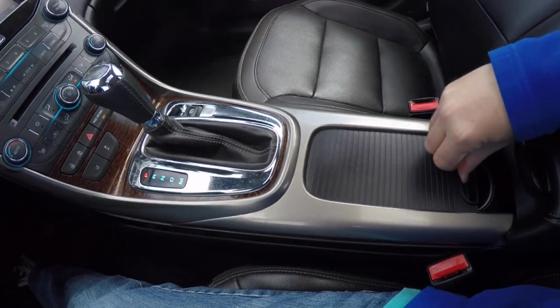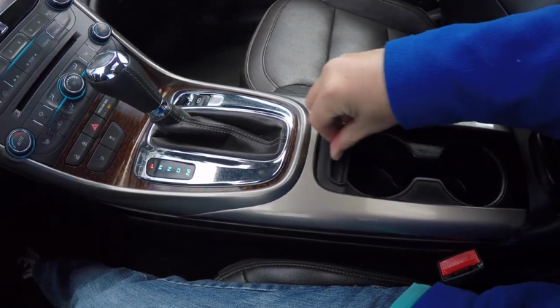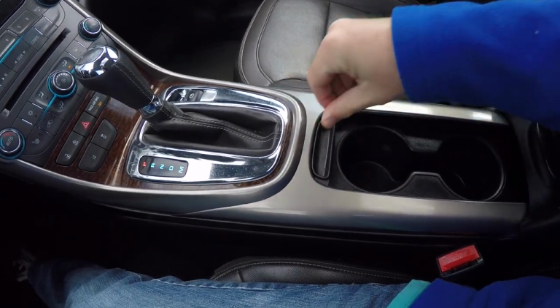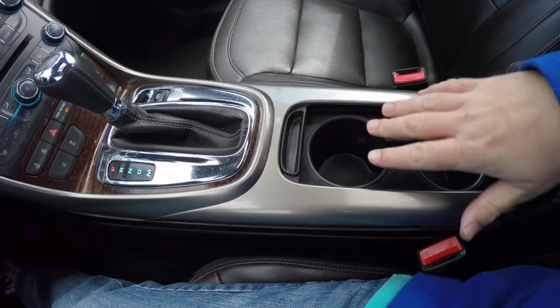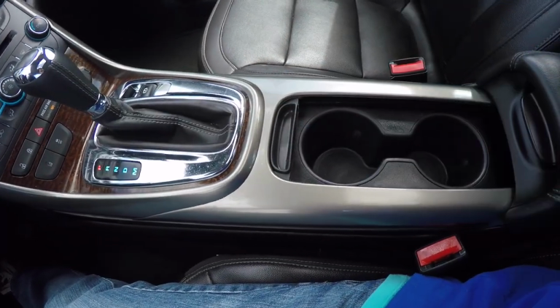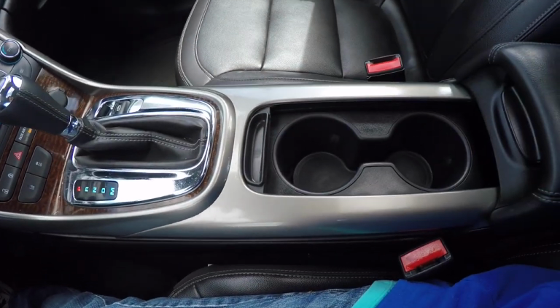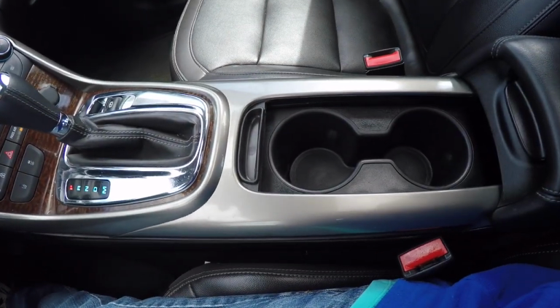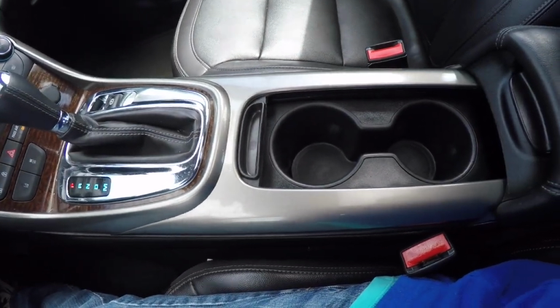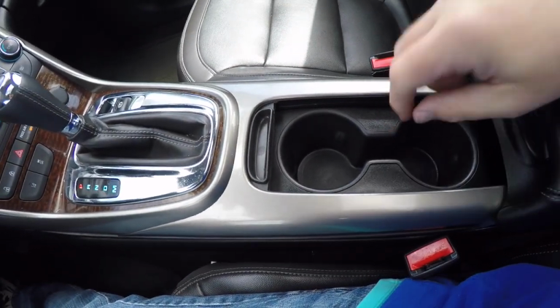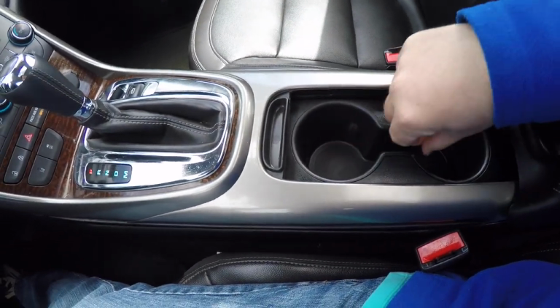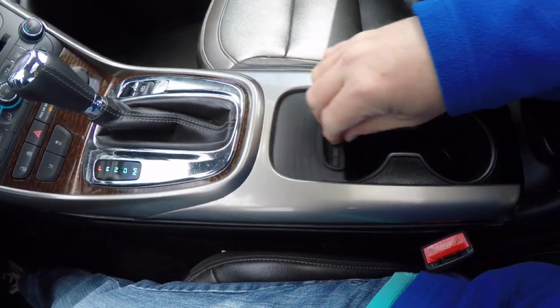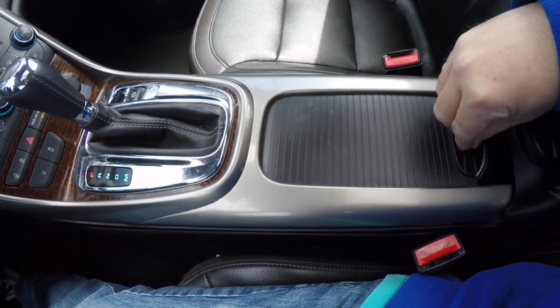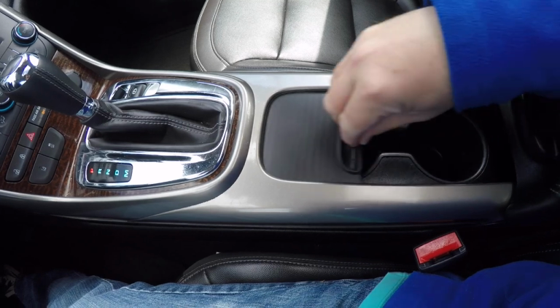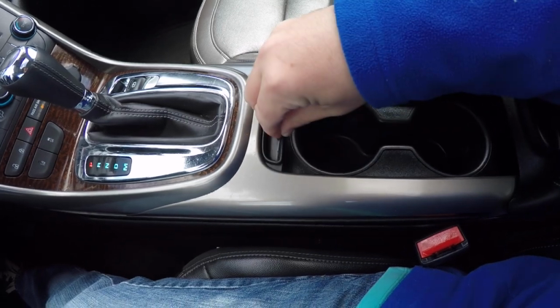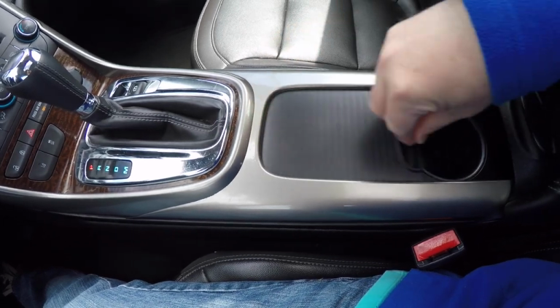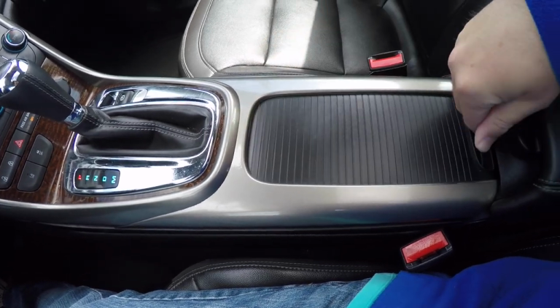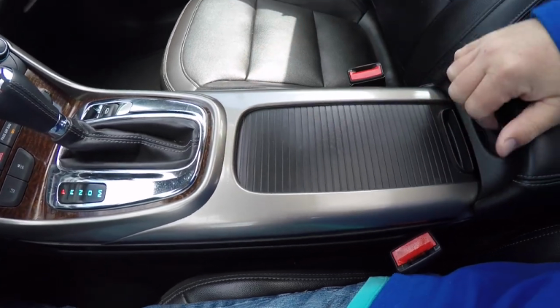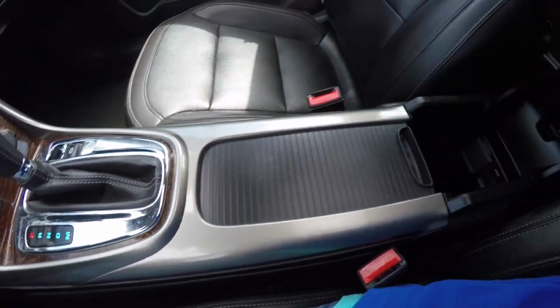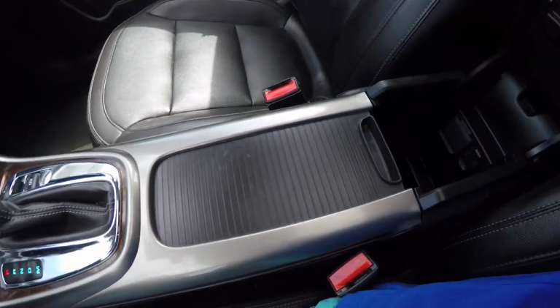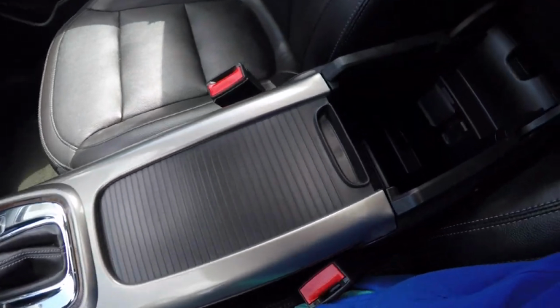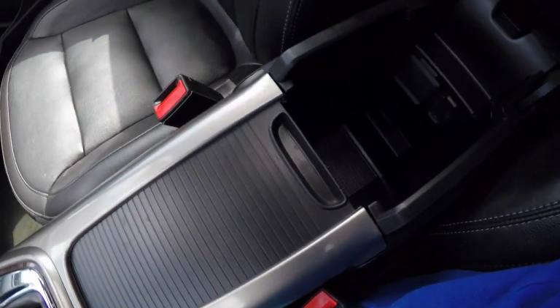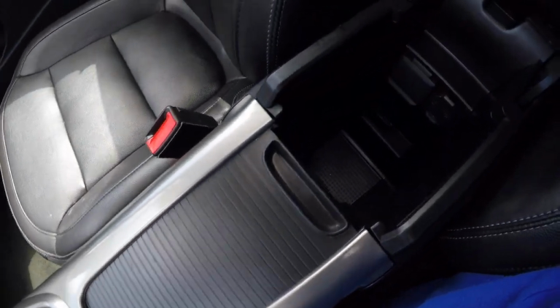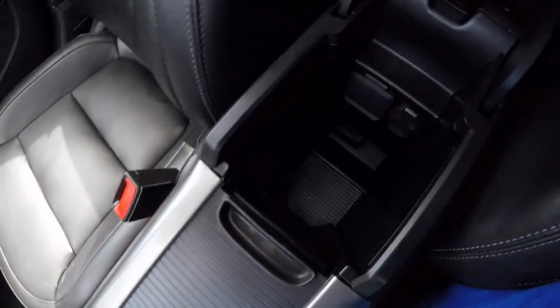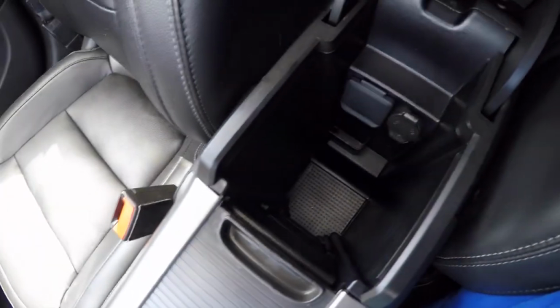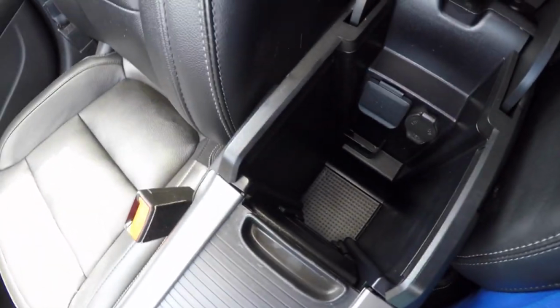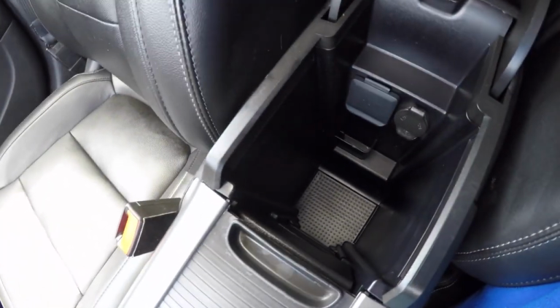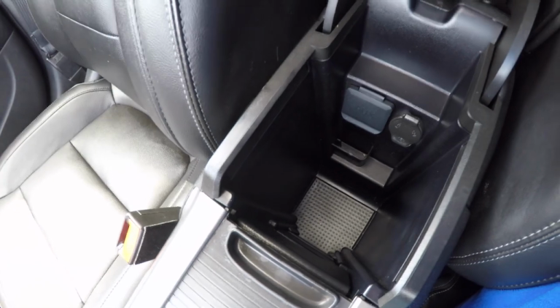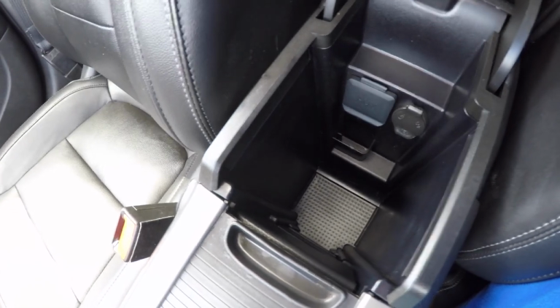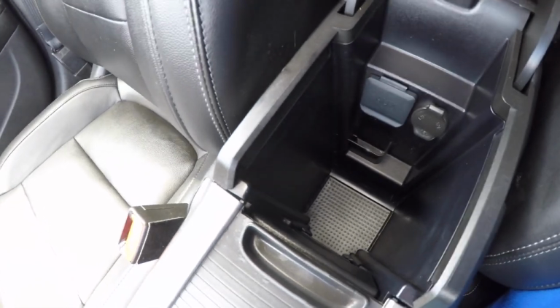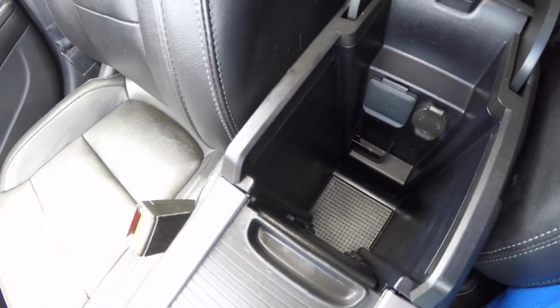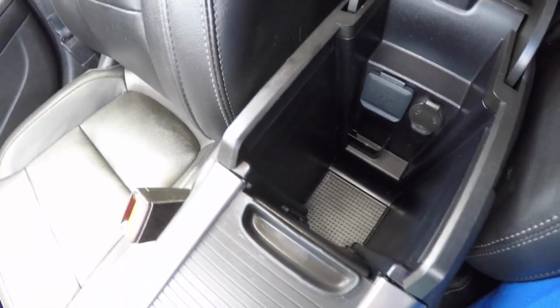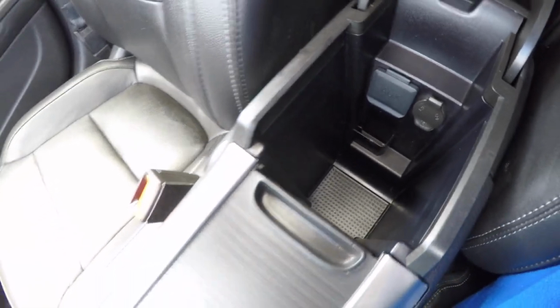In the center console you have hidden cup holders, and also a nice amount of storage with a power point and an auxiliary input jack.